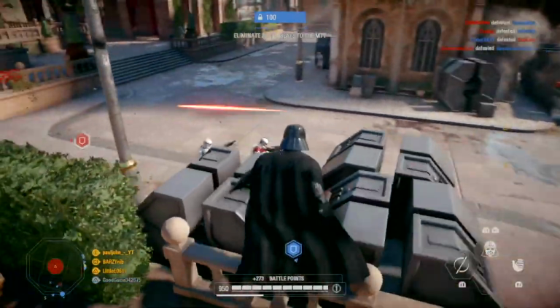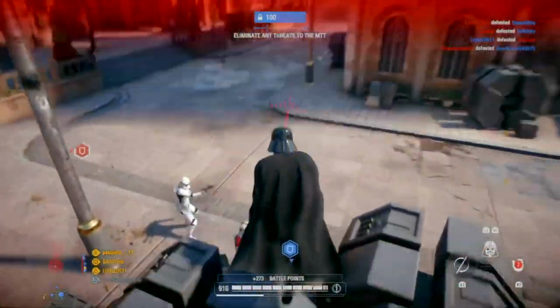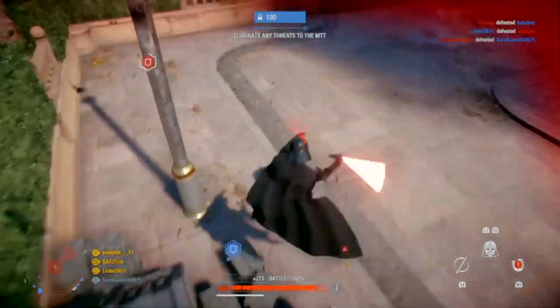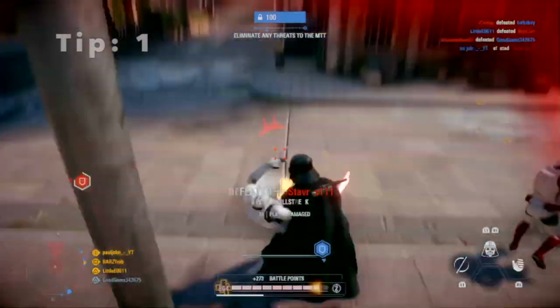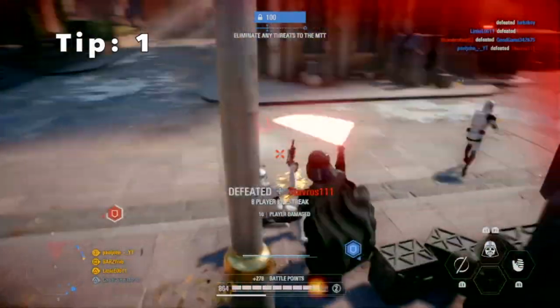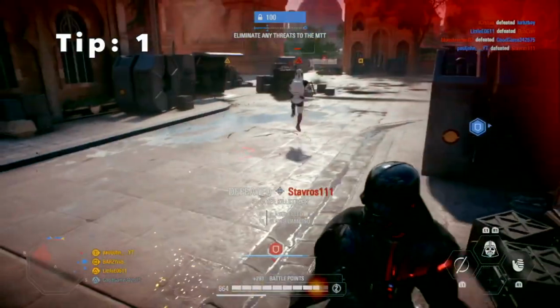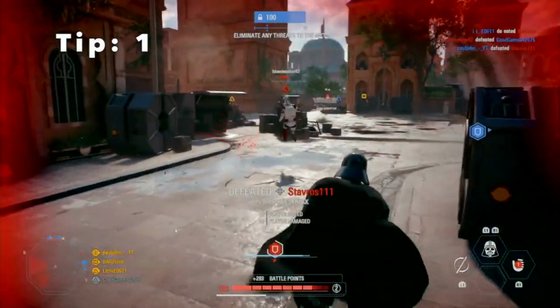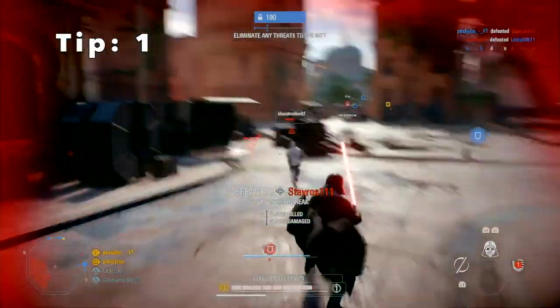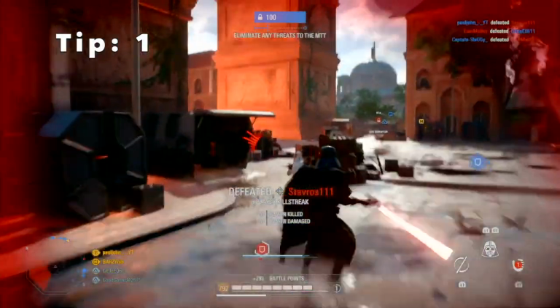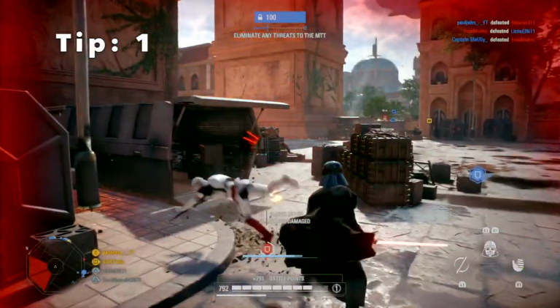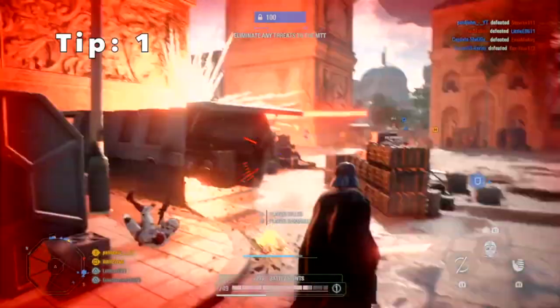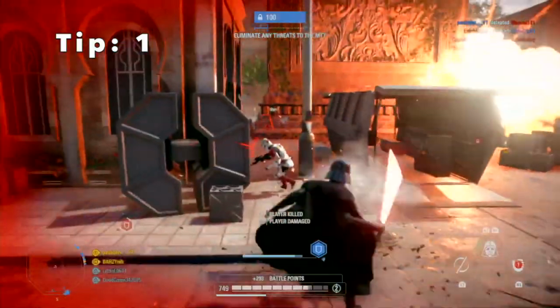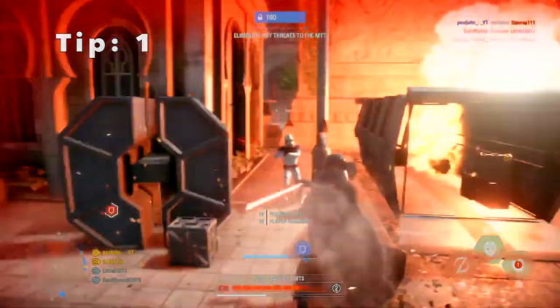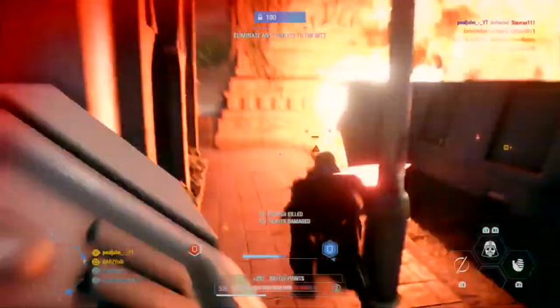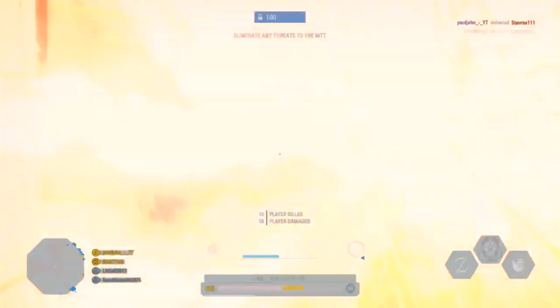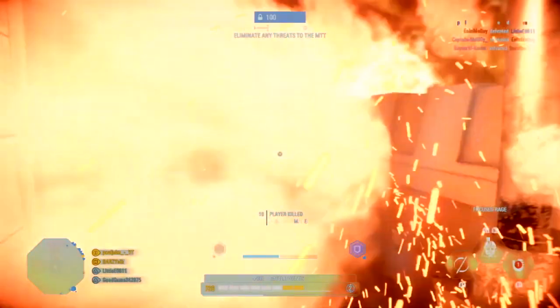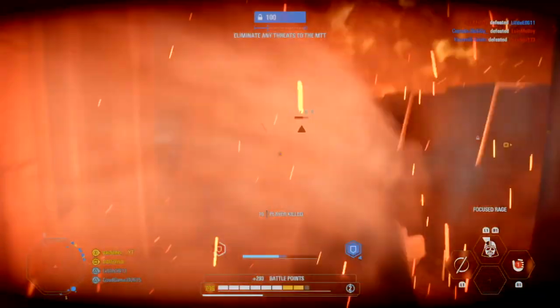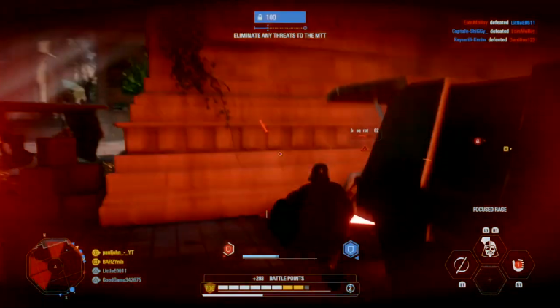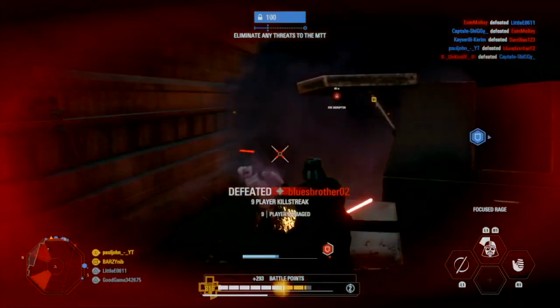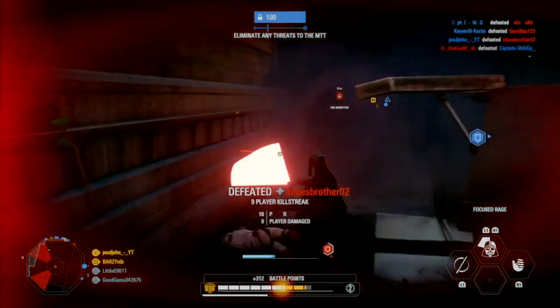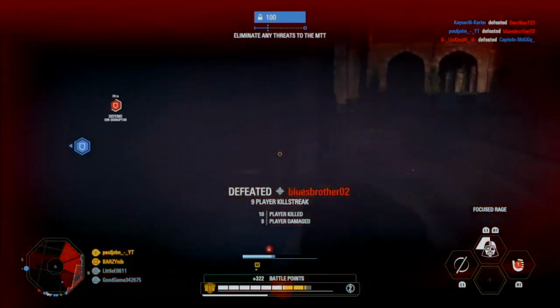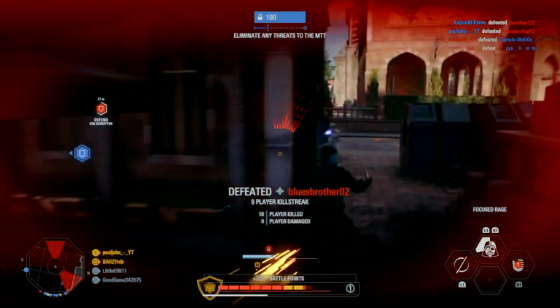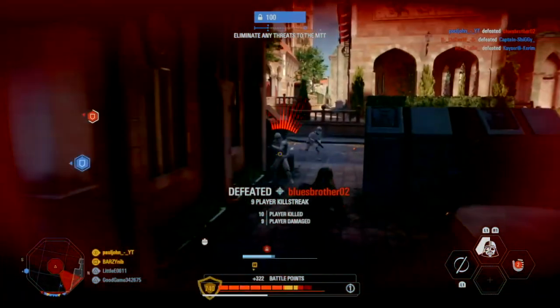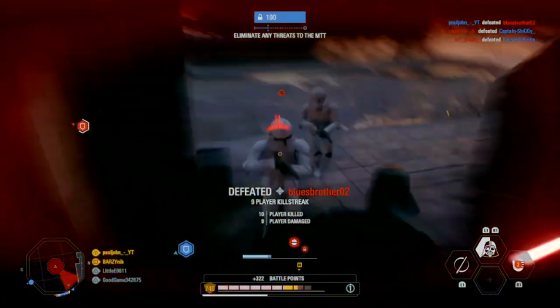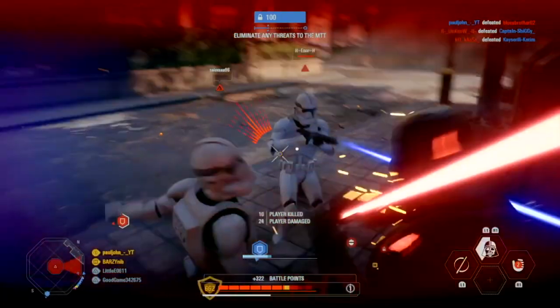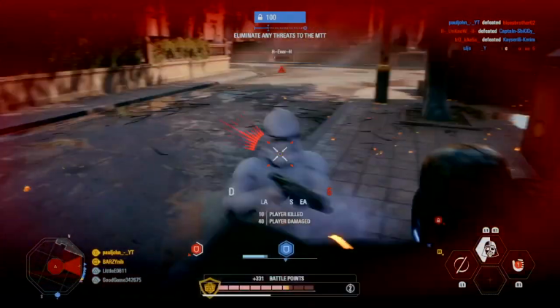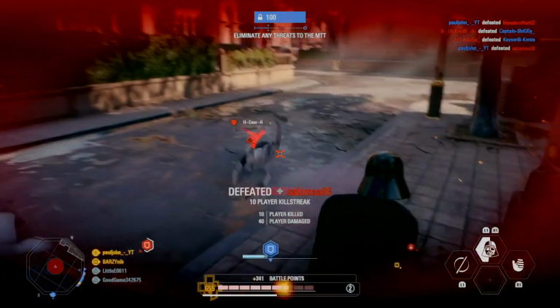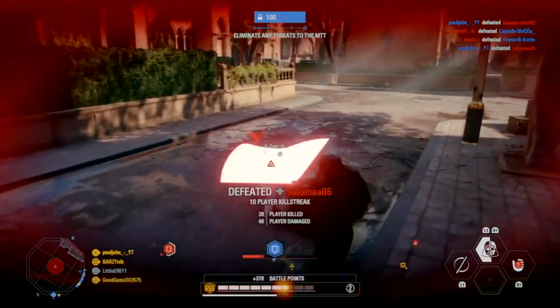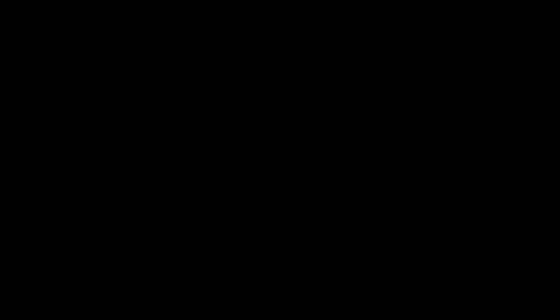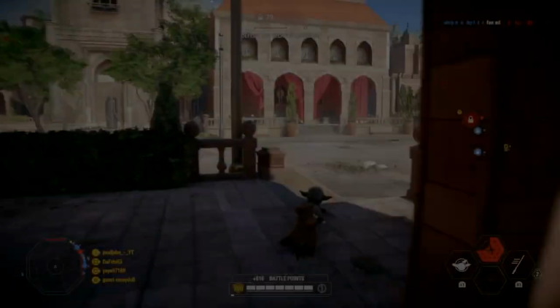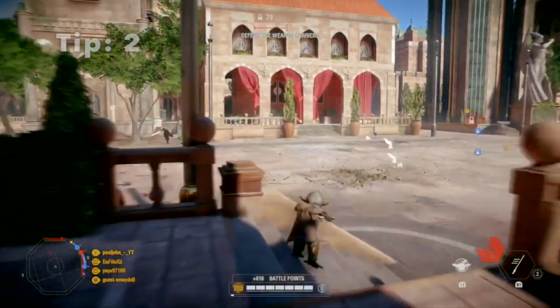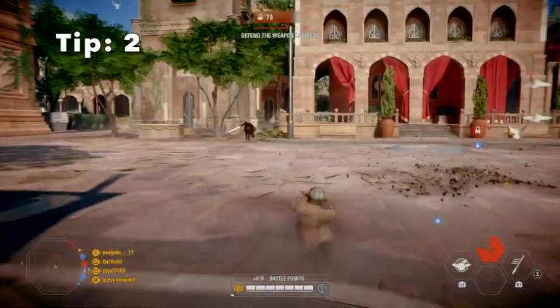The first tip: when you are behind an enemy hero and you hit them with your lightsaber or blaster, it will do more damage than if you hit the enemy from the front.